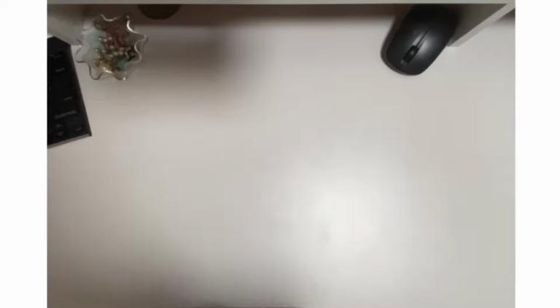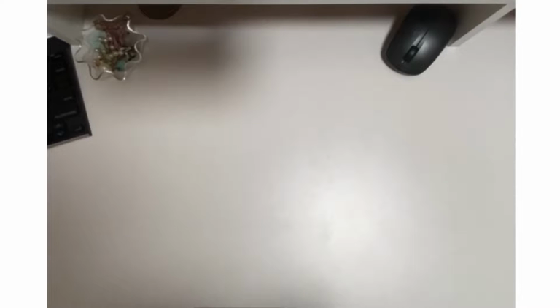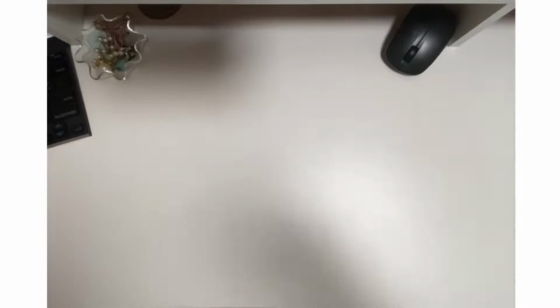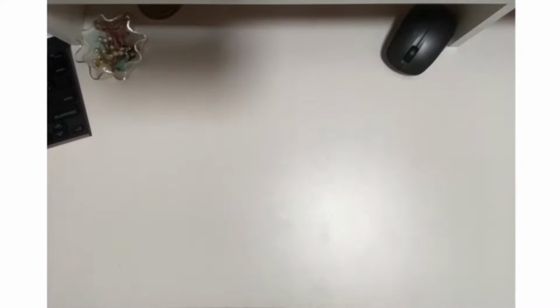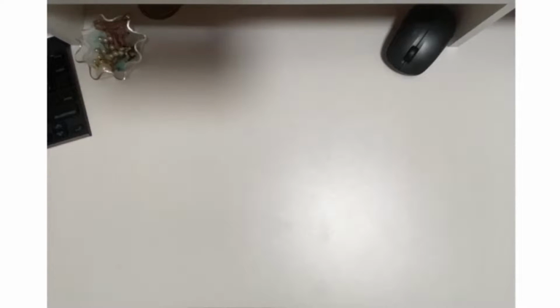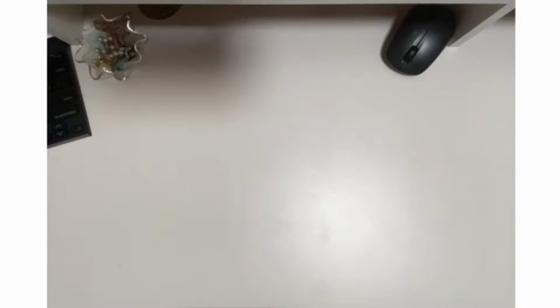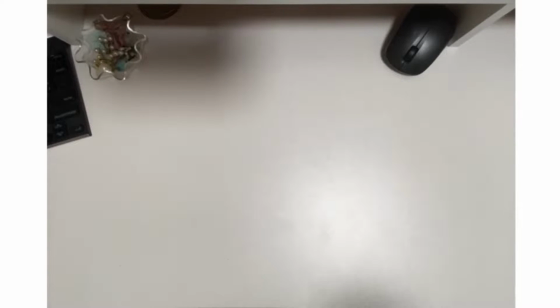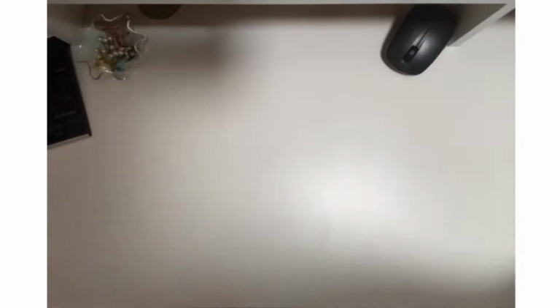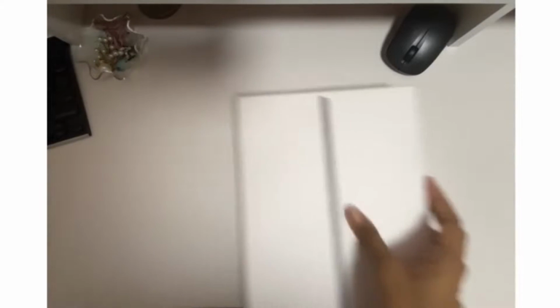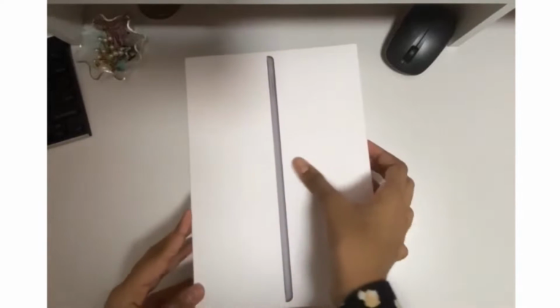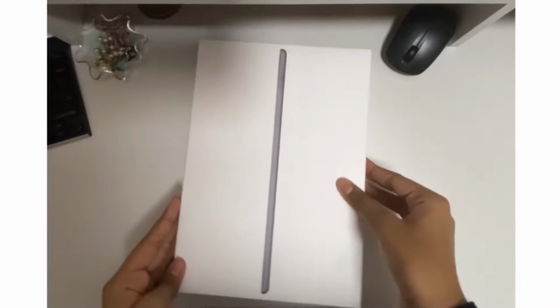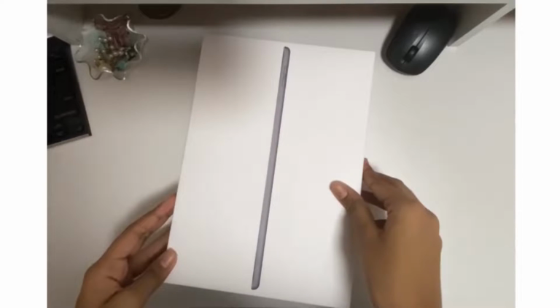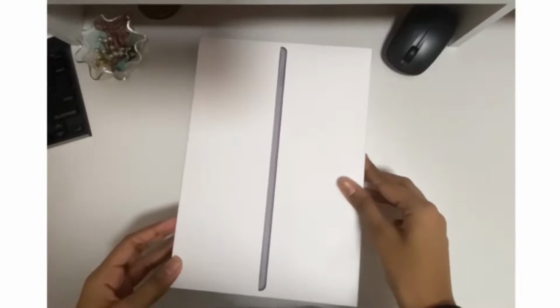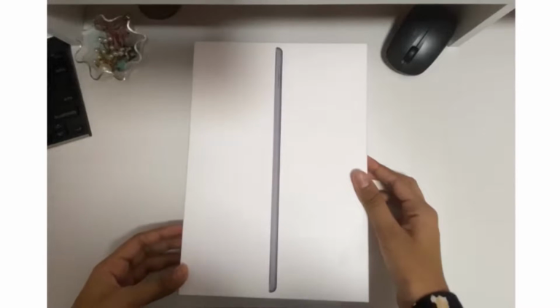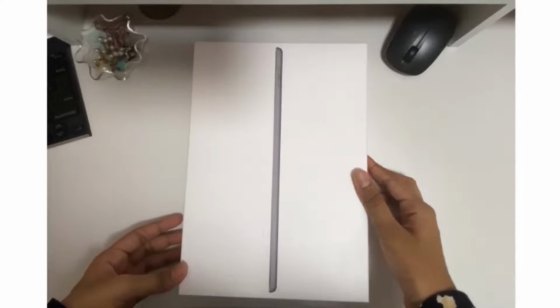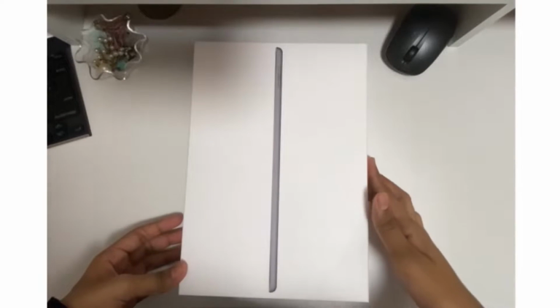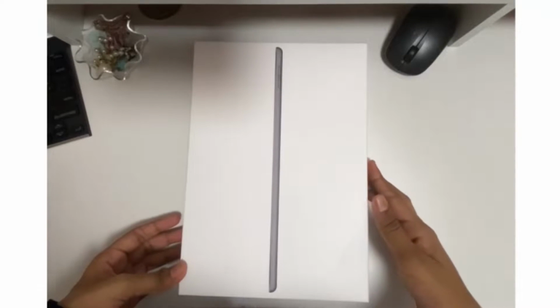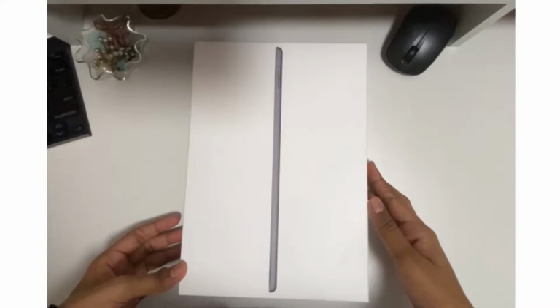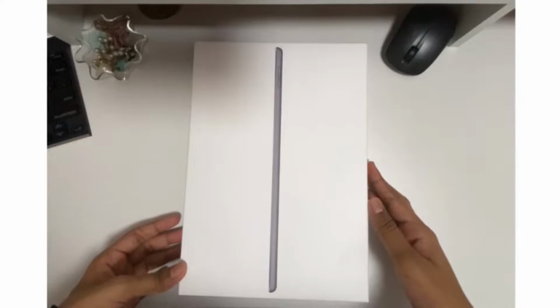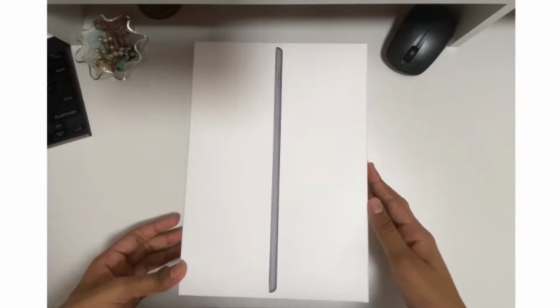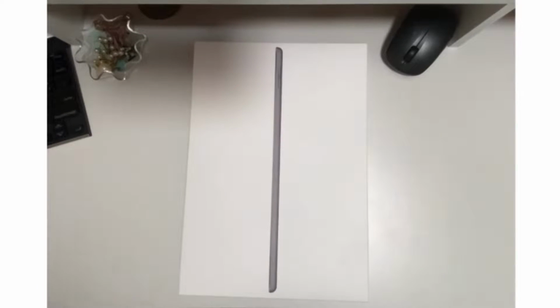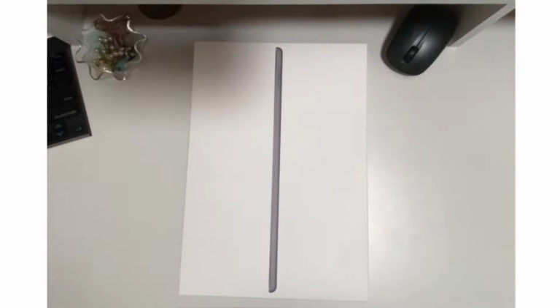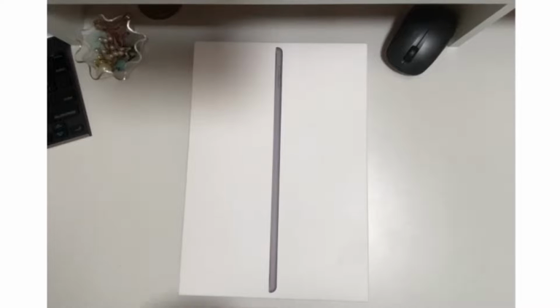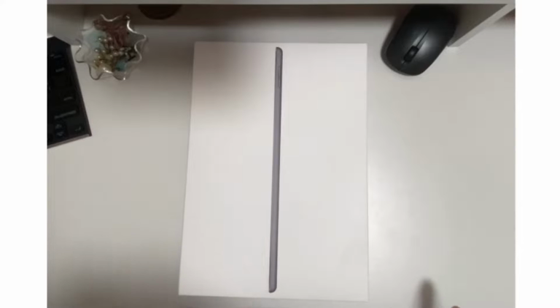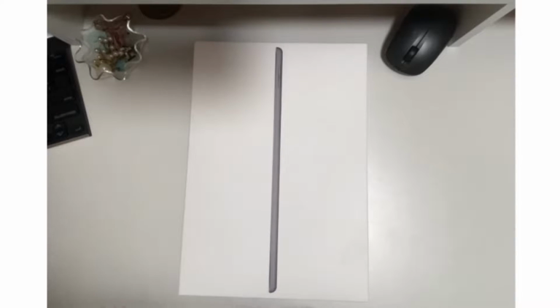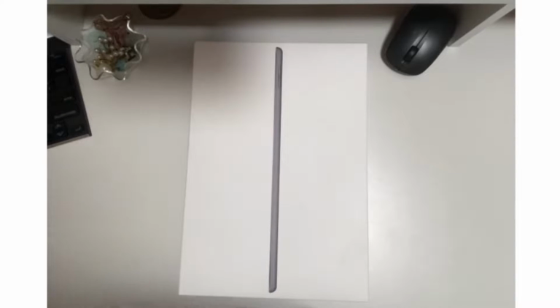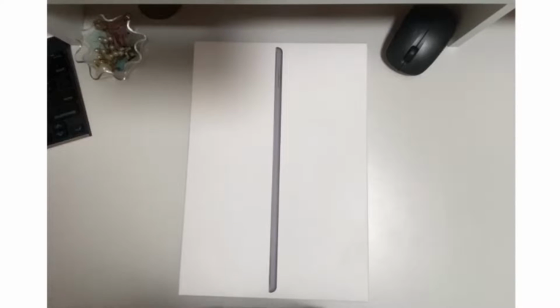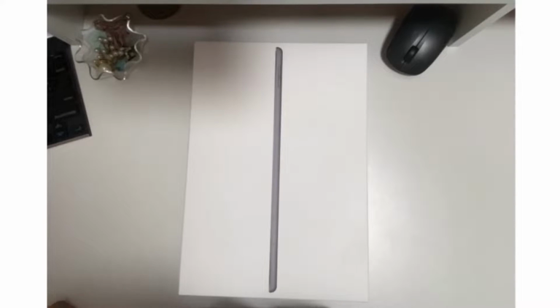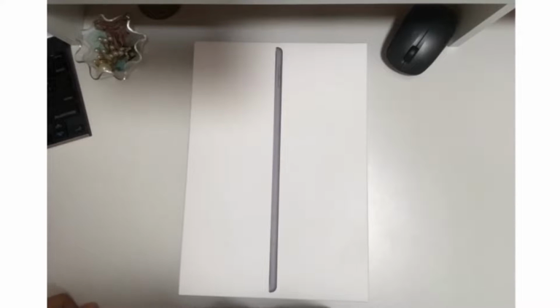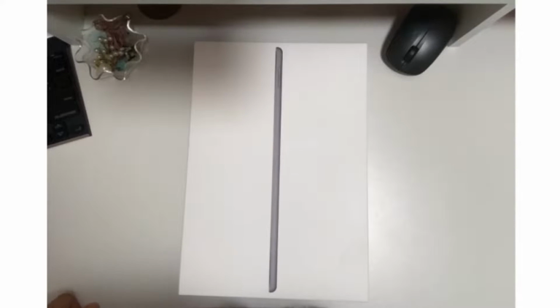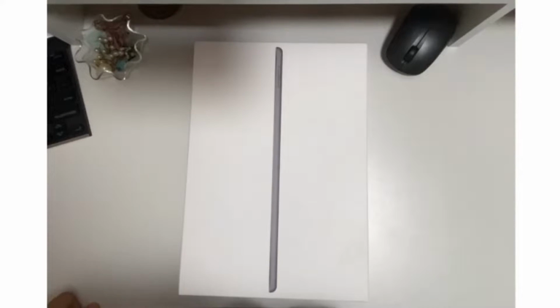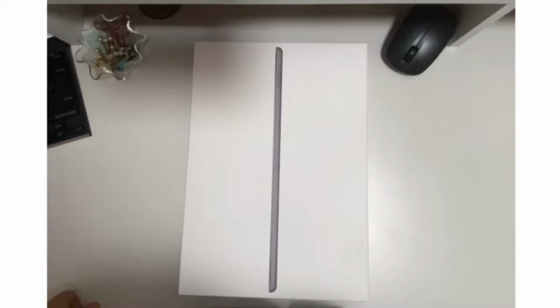Hey guys, welcome back to the video of my unboxing of the iPad 8th generation. So I have this in the 128GB, I have this in the space grey color, I'm really excited for it. And I have it in the Wi-Fi version.